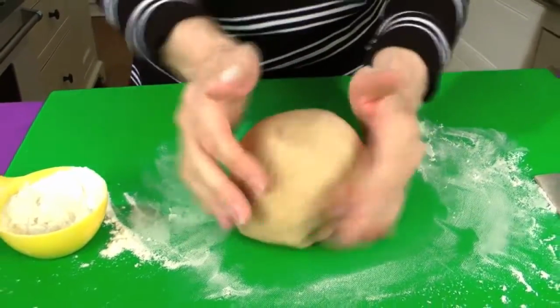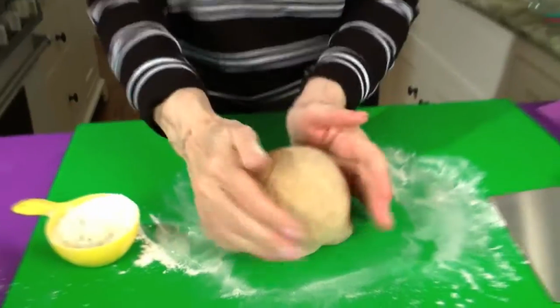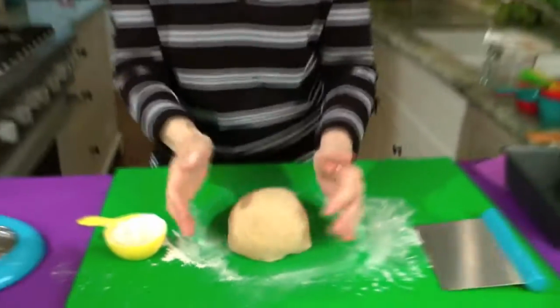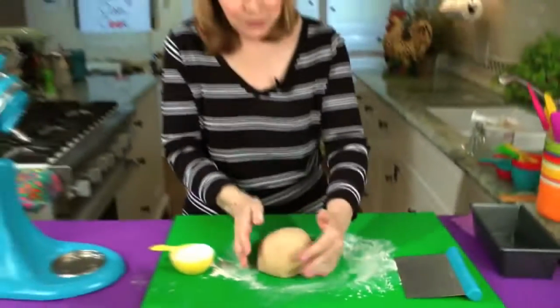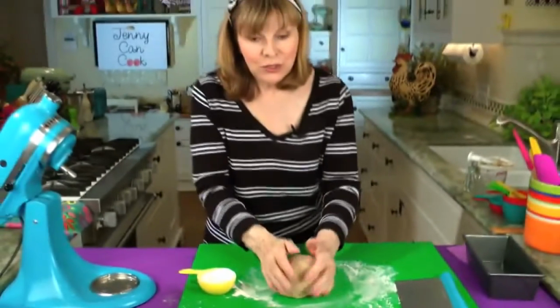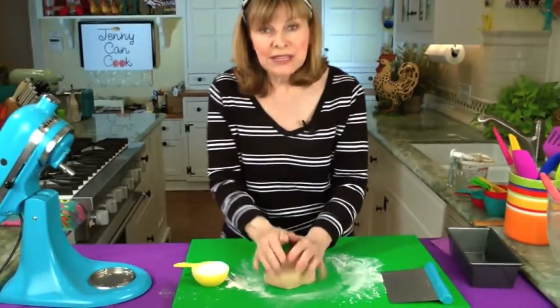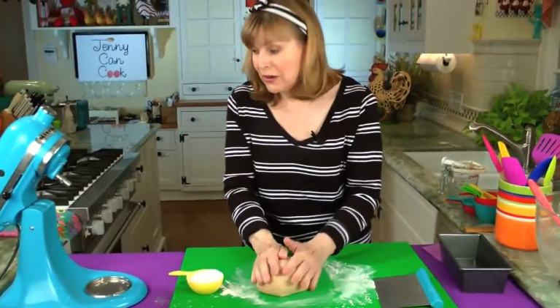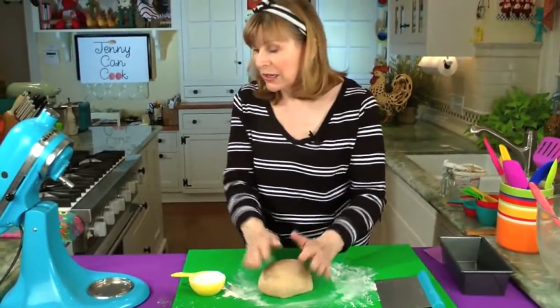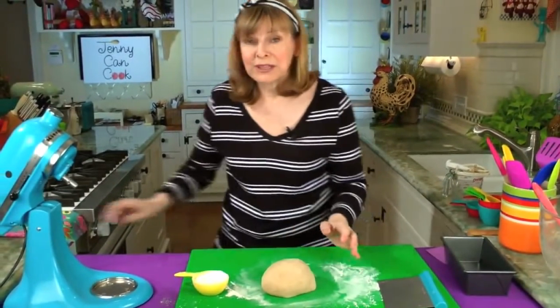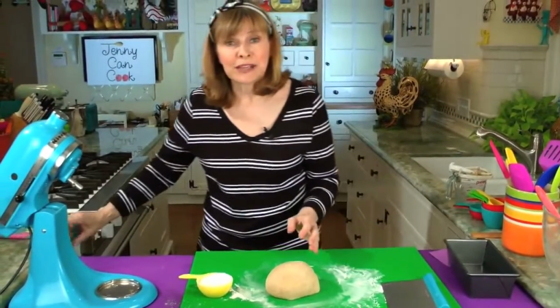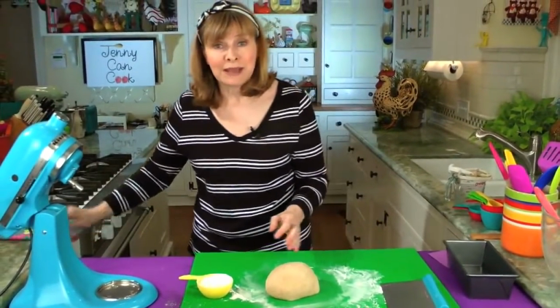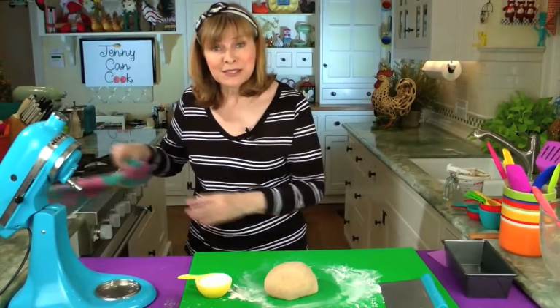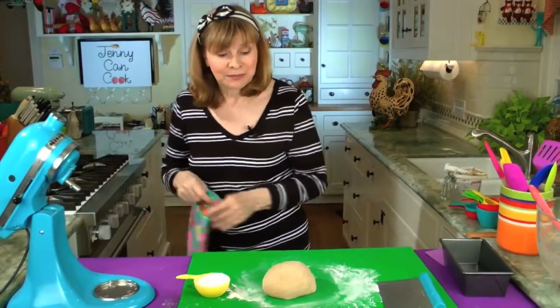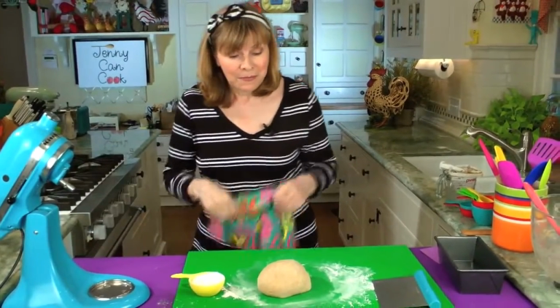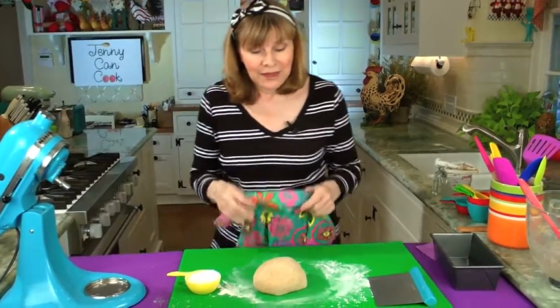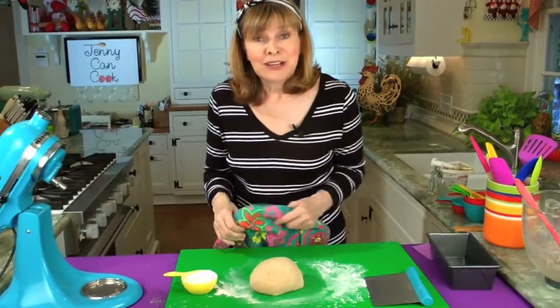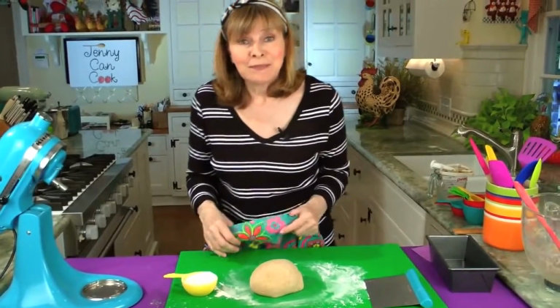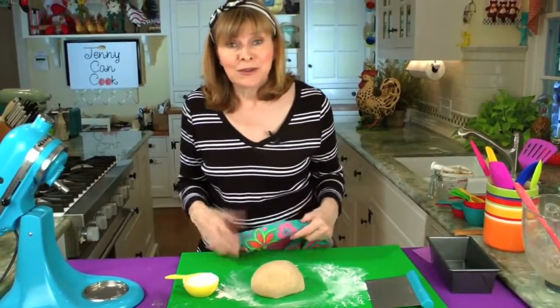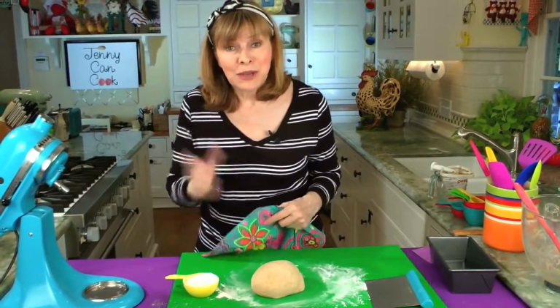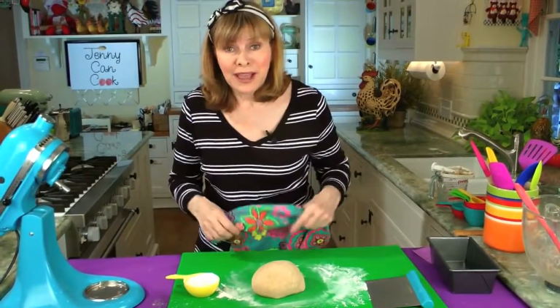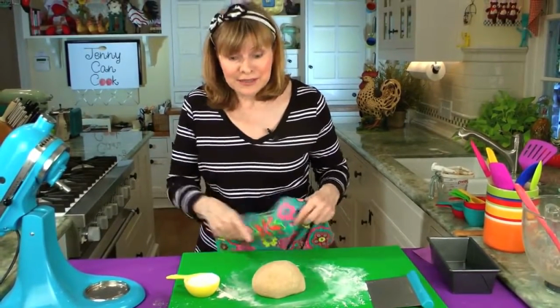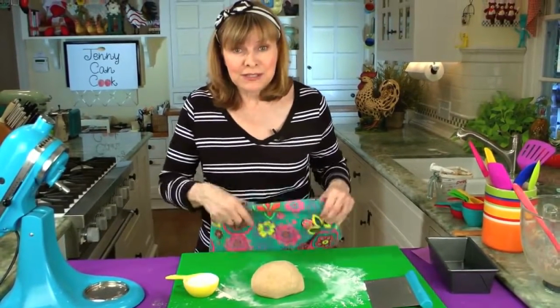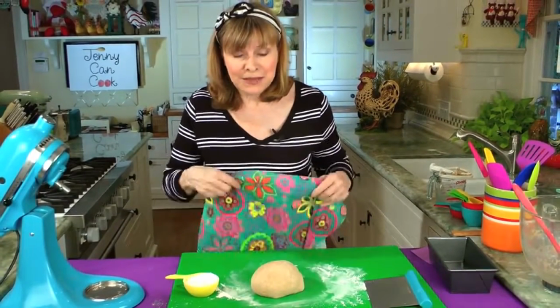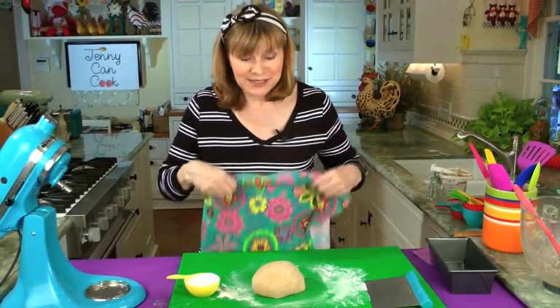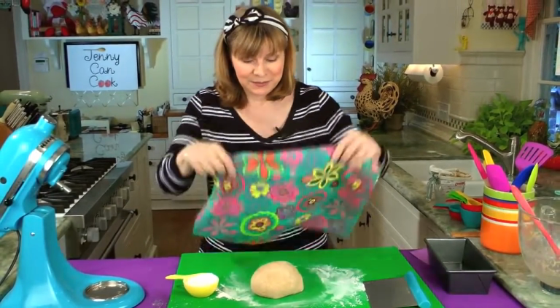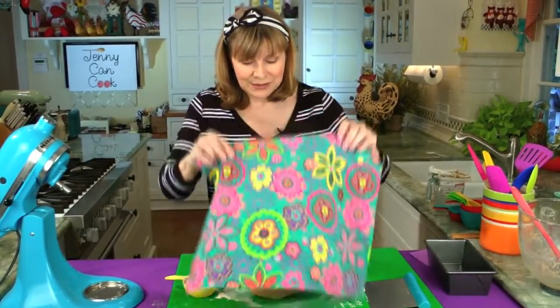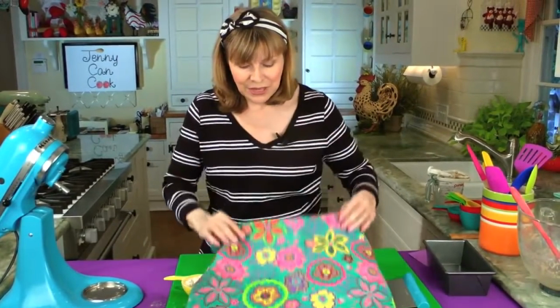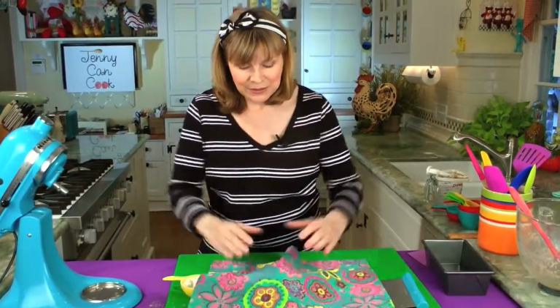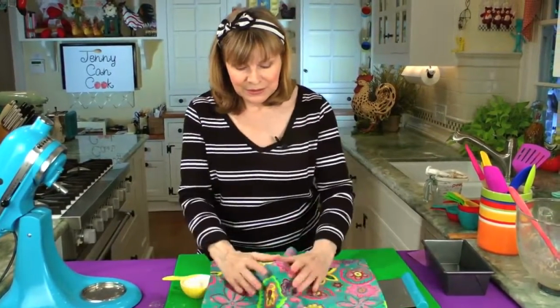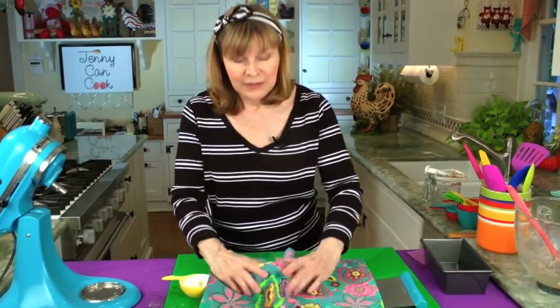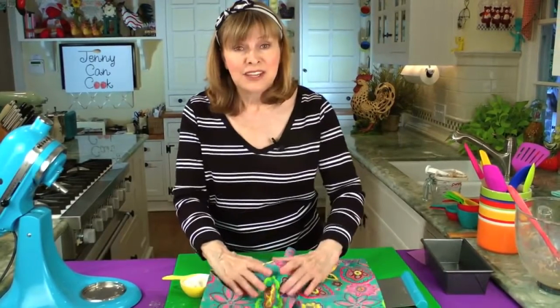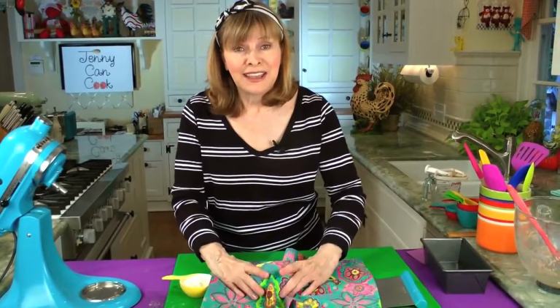Now at this point, you just leave it there, cover it, and let it rest for 10 minutes. Then we're going to shape the dough. It's only one rise — this is just a 10-minute rest. So cover it up, and I'll see you in 10.